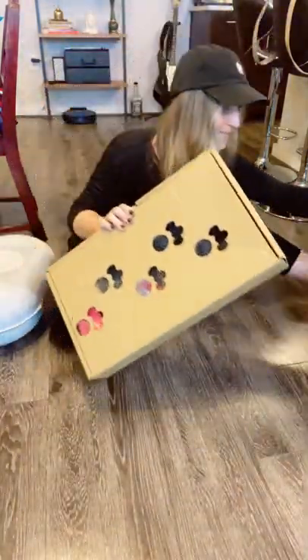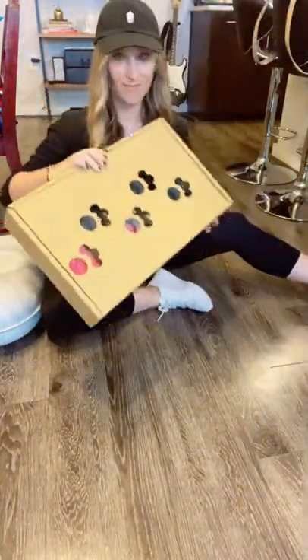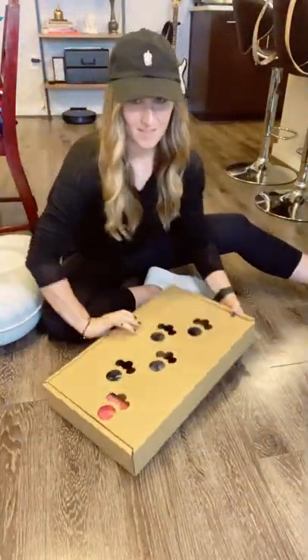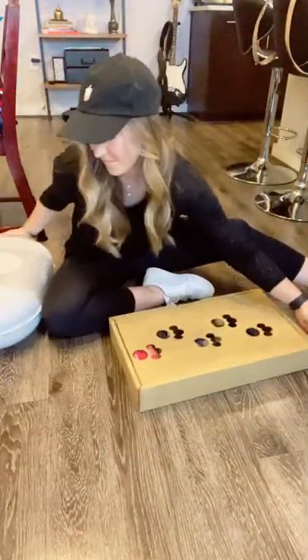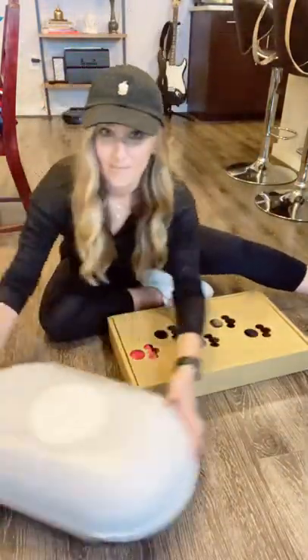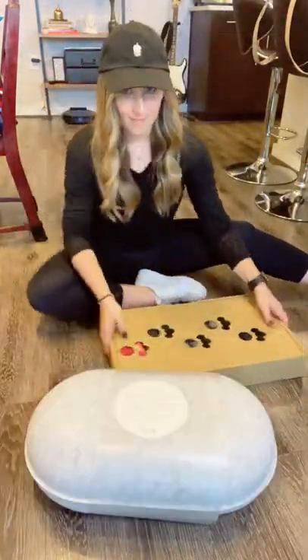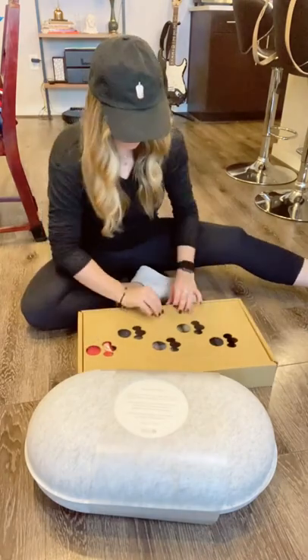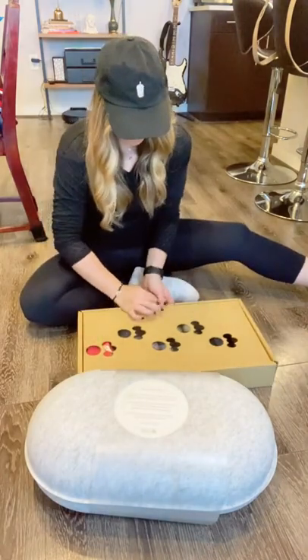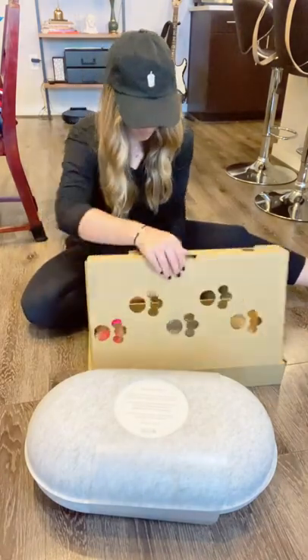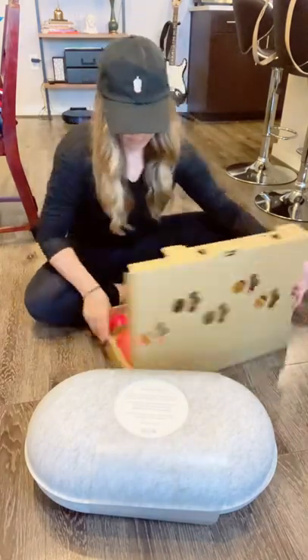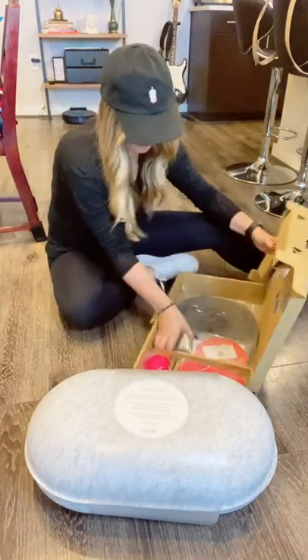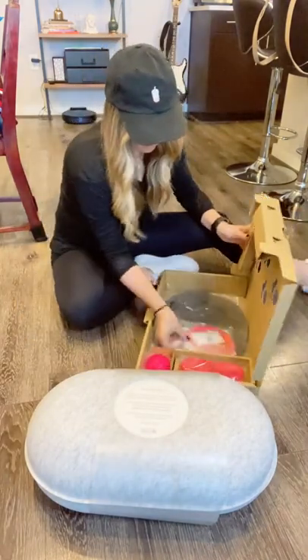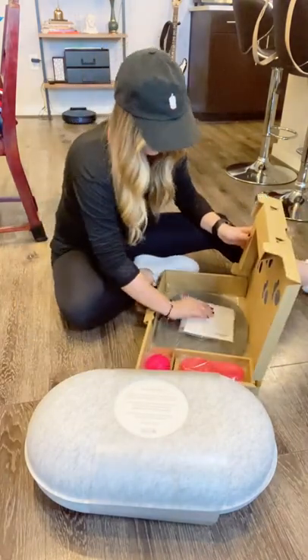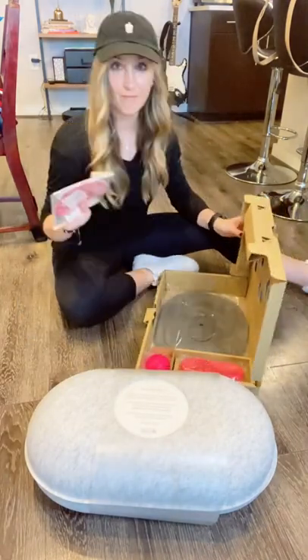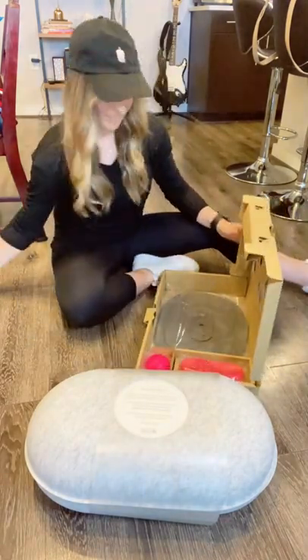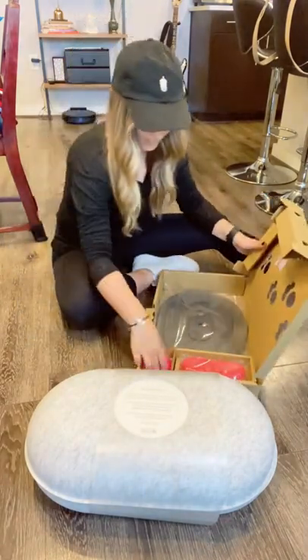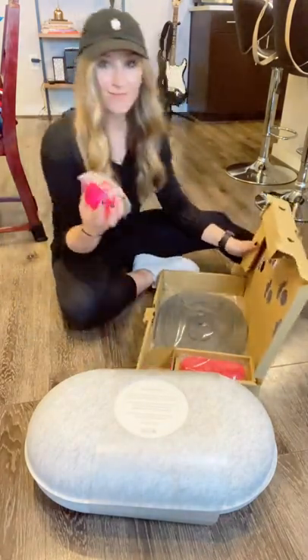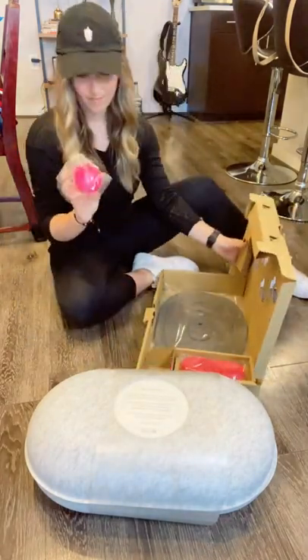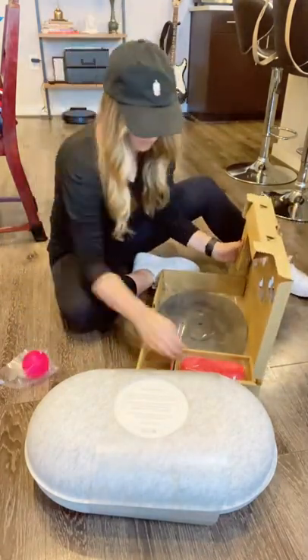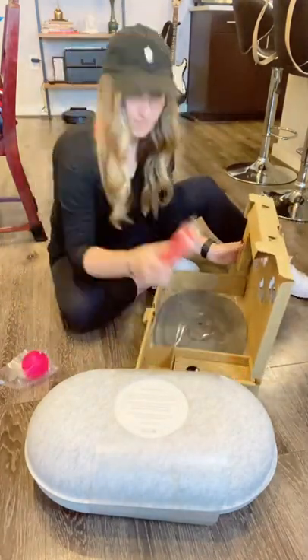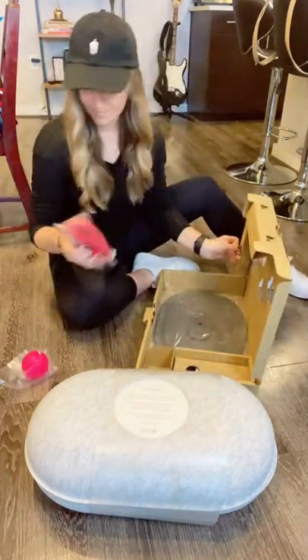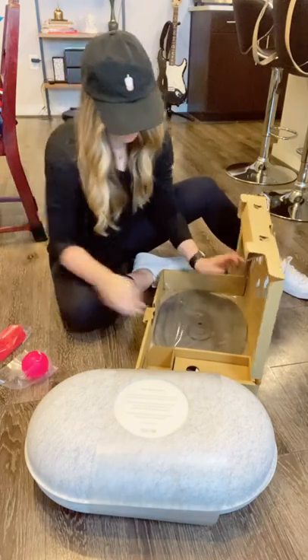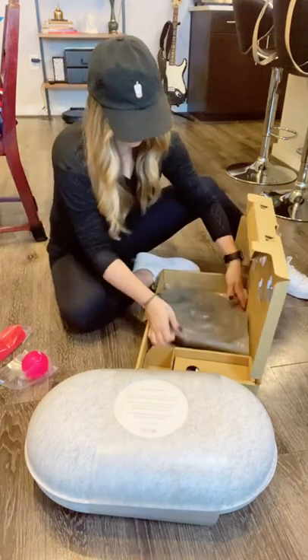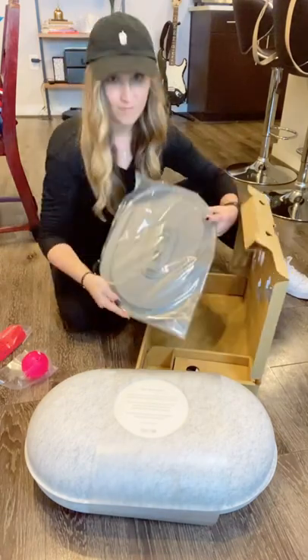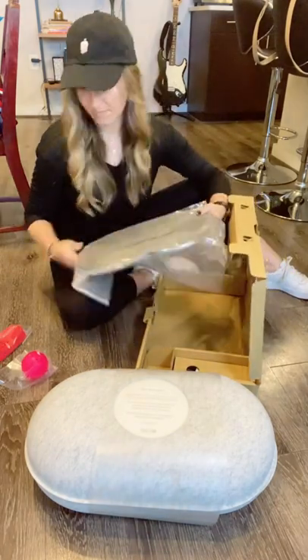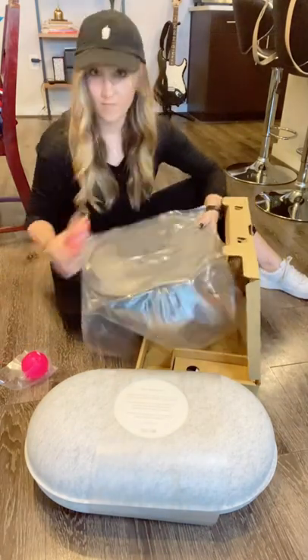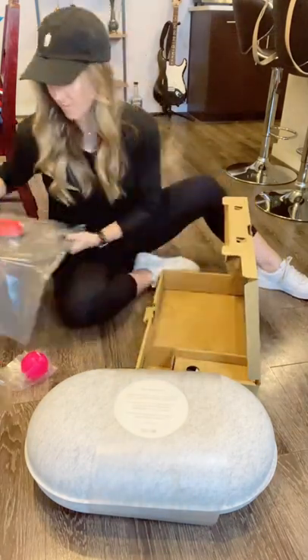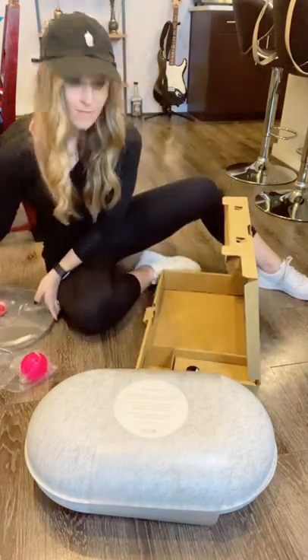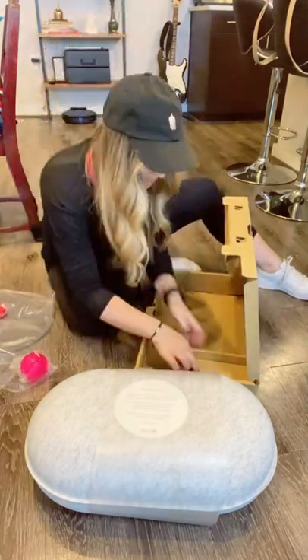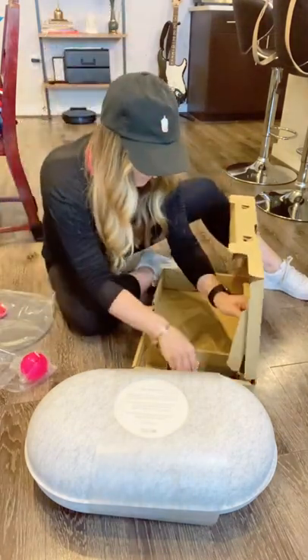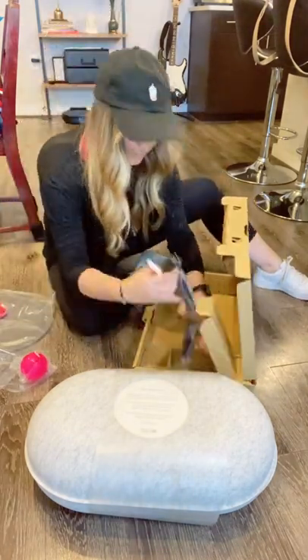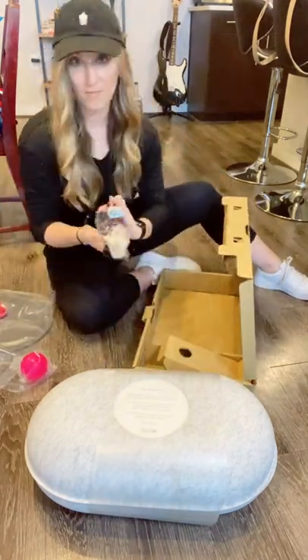So we have two boxes inside the box. The first will have the instructions on how to download the app and connect it online. It does come with one ball — the other toys are sold separately — and then this is his charging mat and power cord.